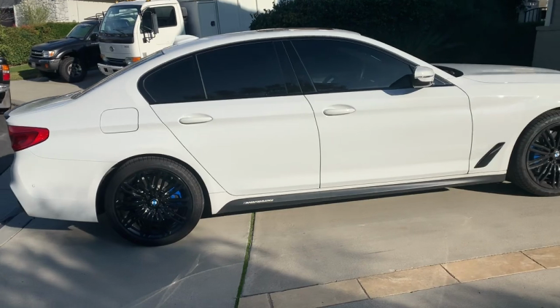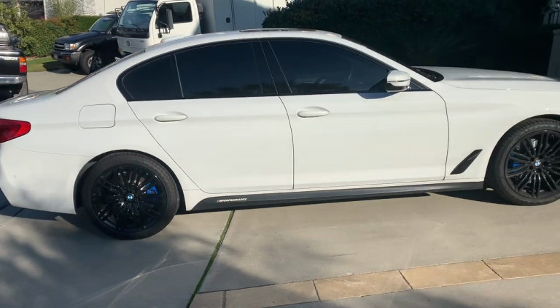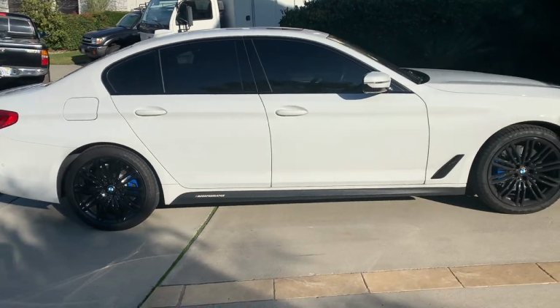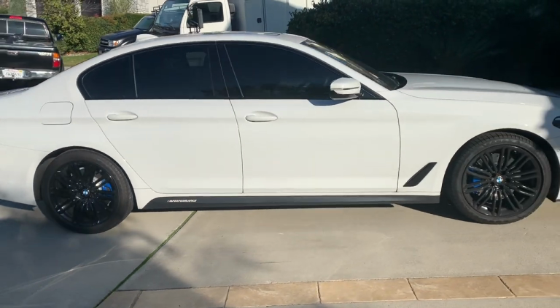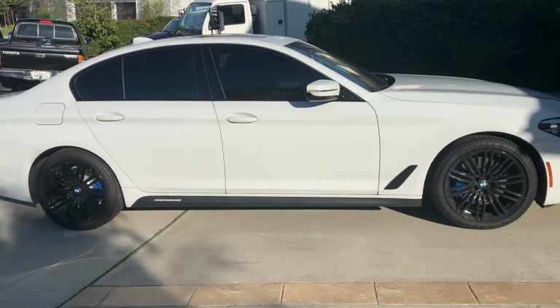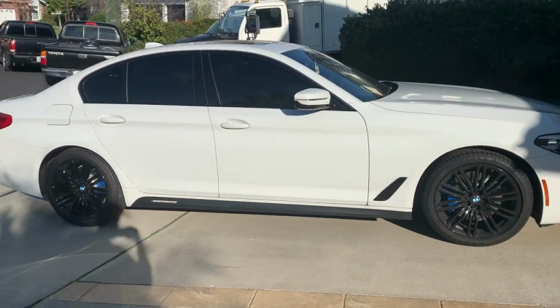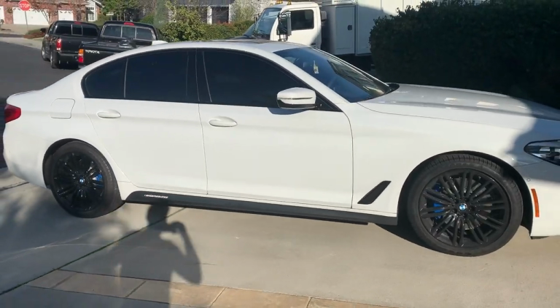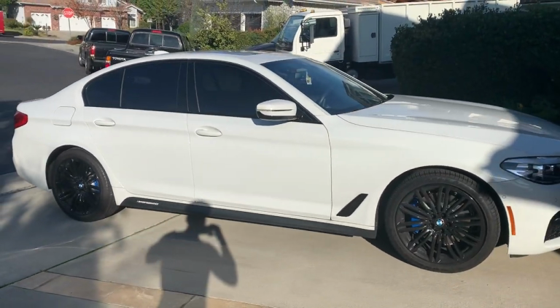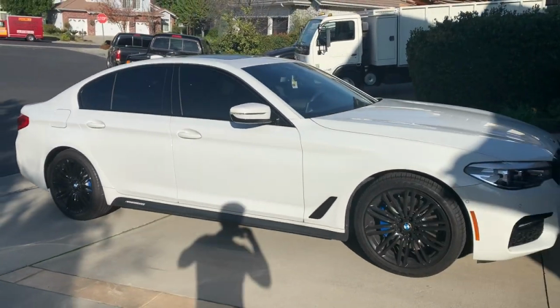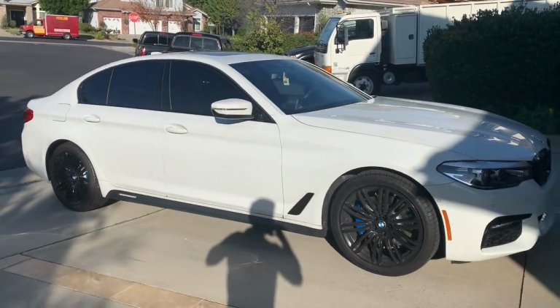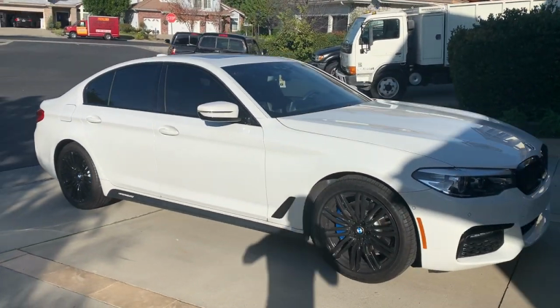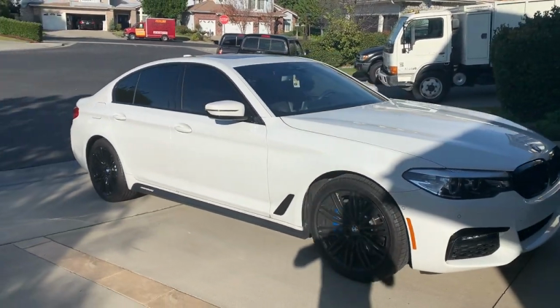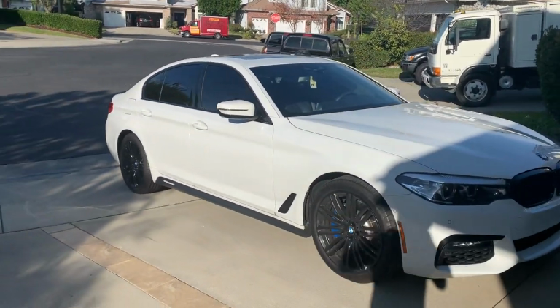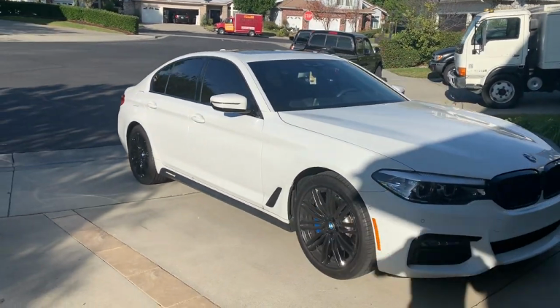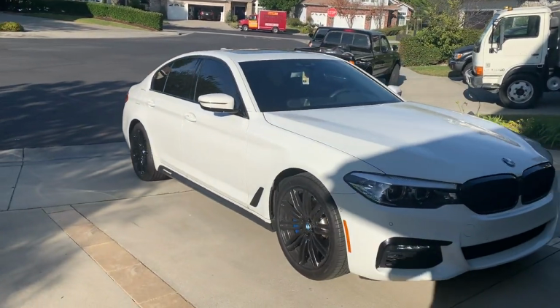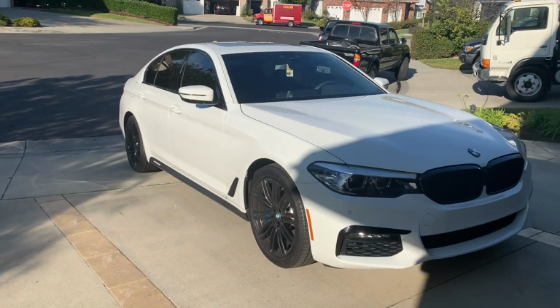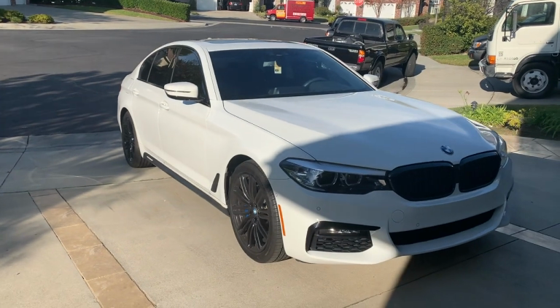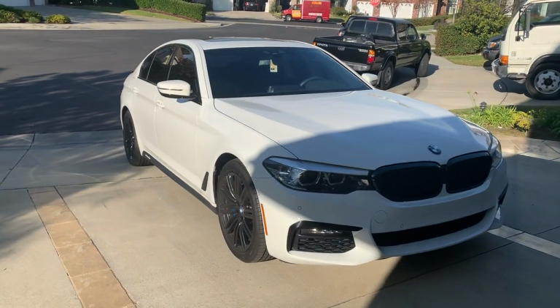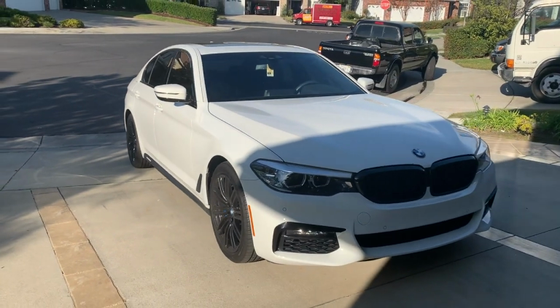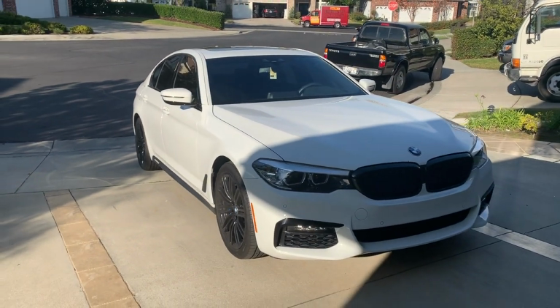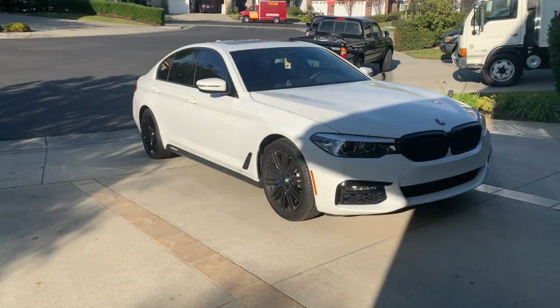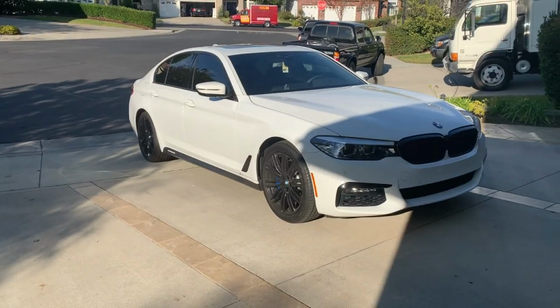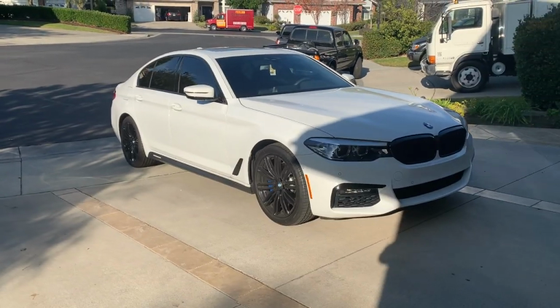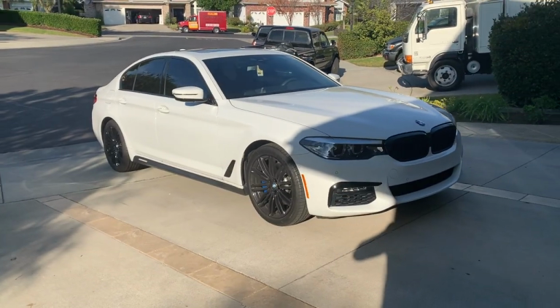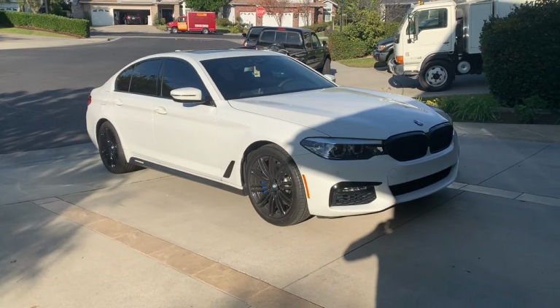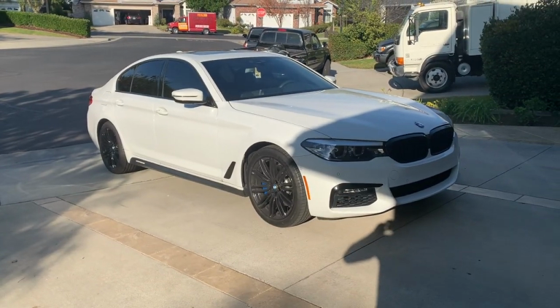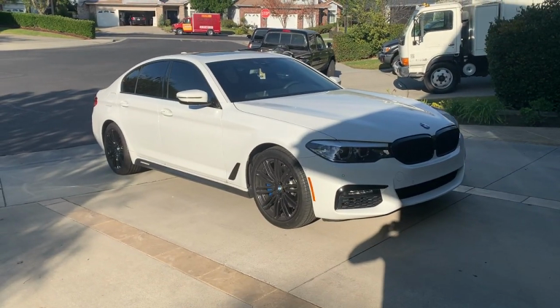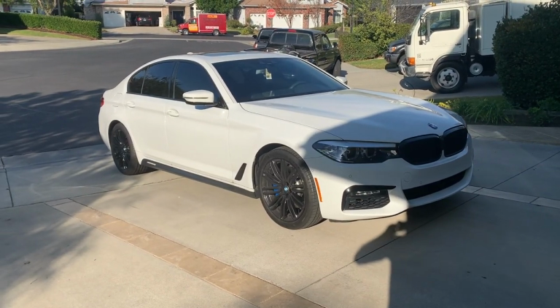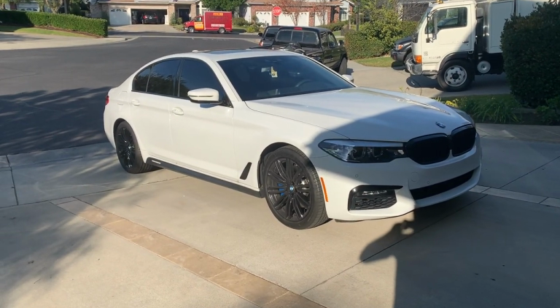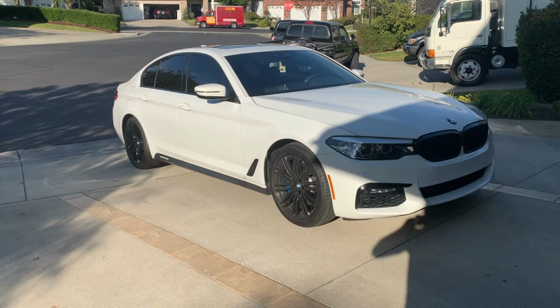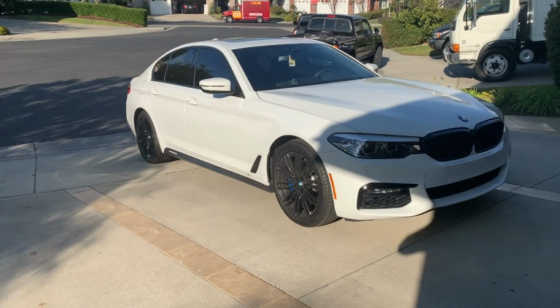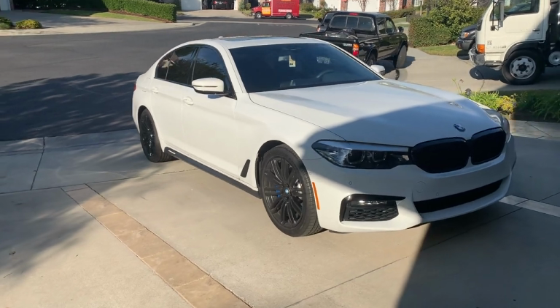It almost looks like an M5 — not quite, I mean I don't have the performance of the M5 — but with these rims, the spoiler, and the dark tinted windows, we're getting close to an M5. We're almost there.